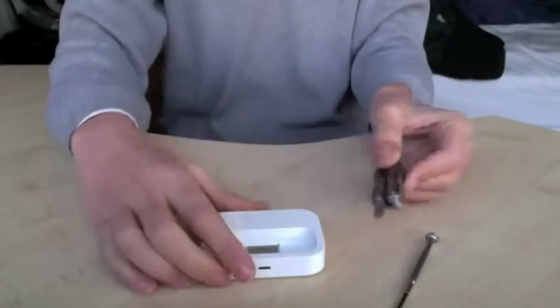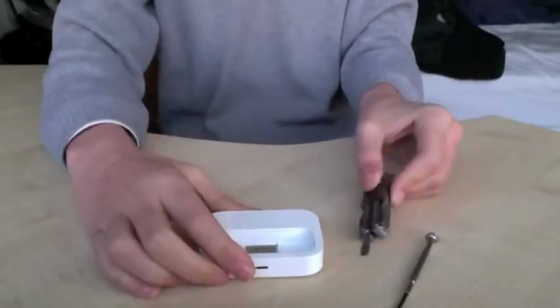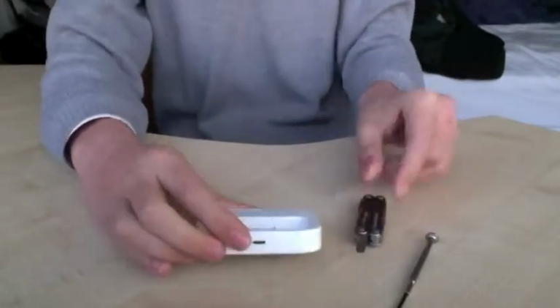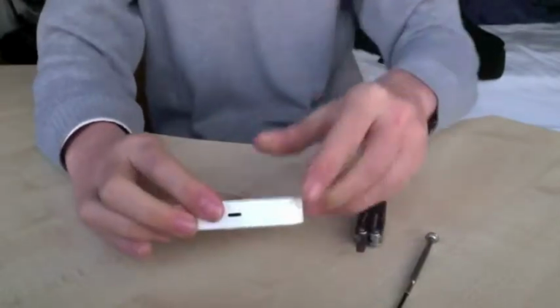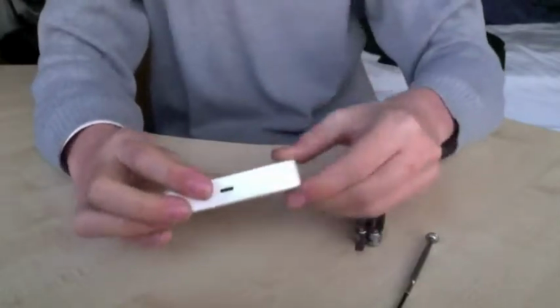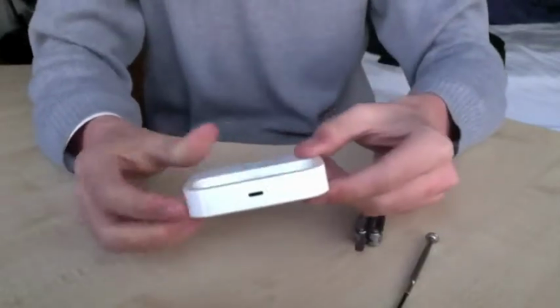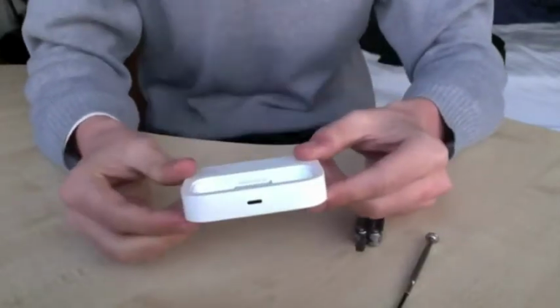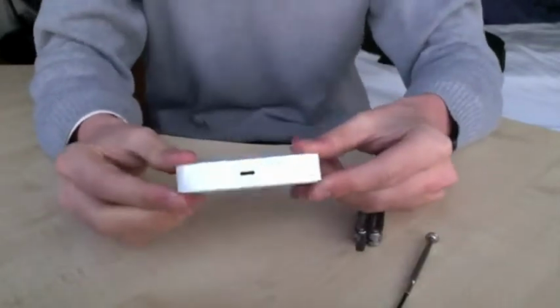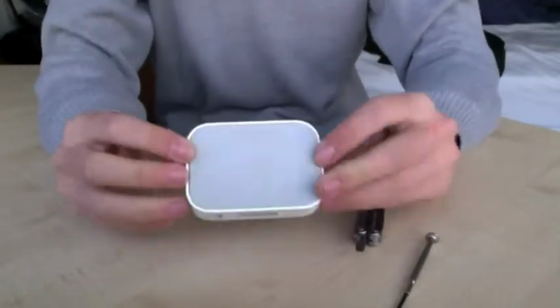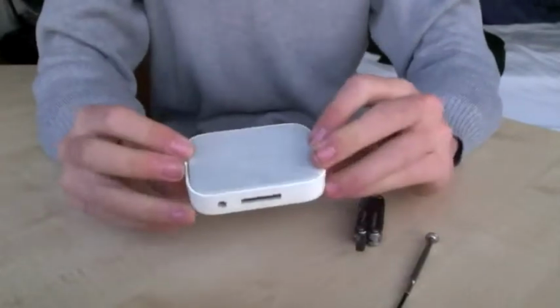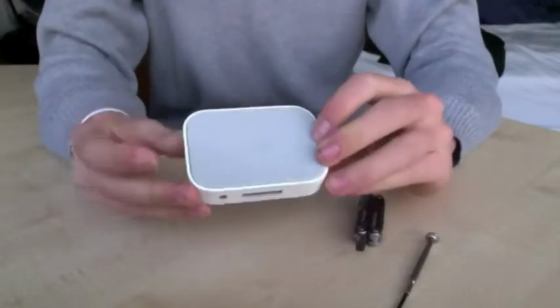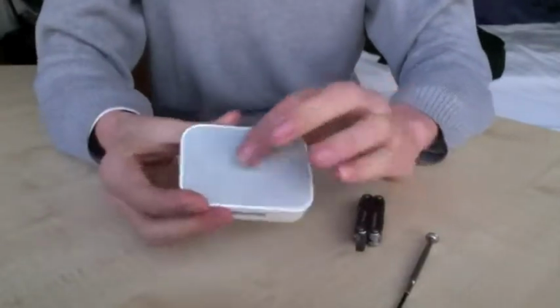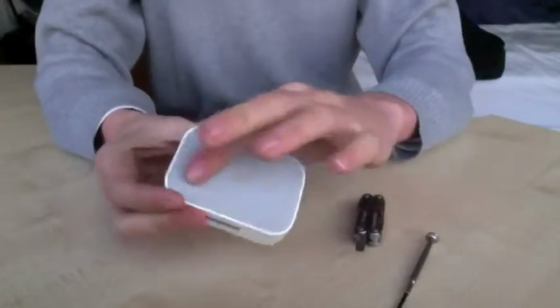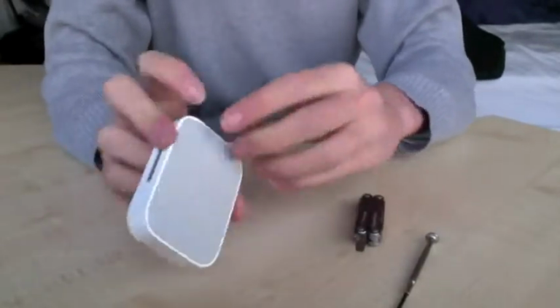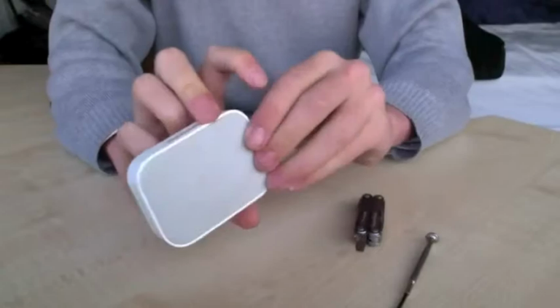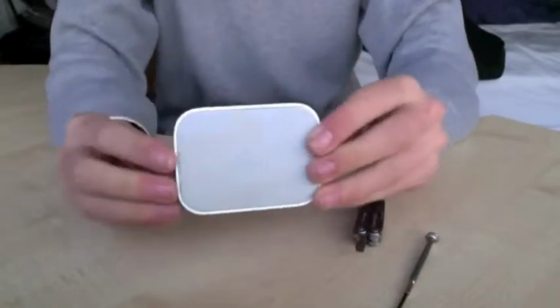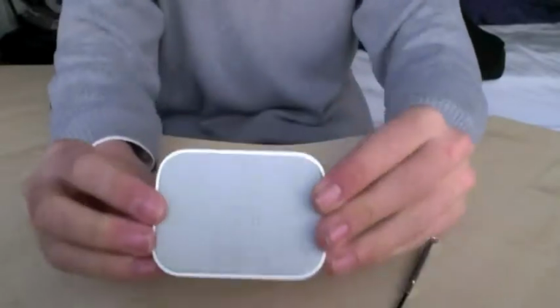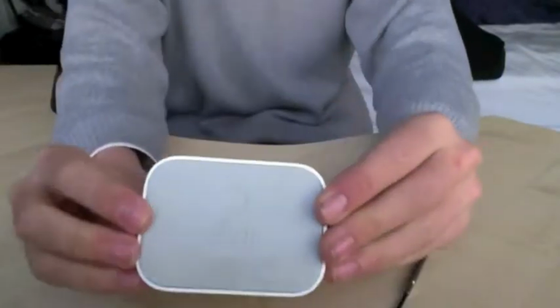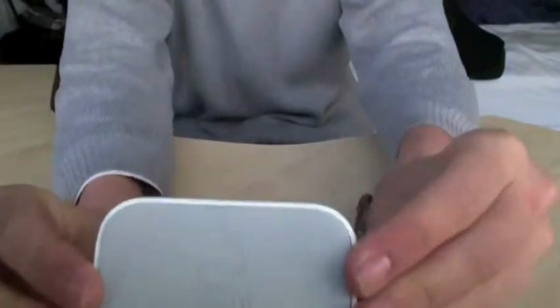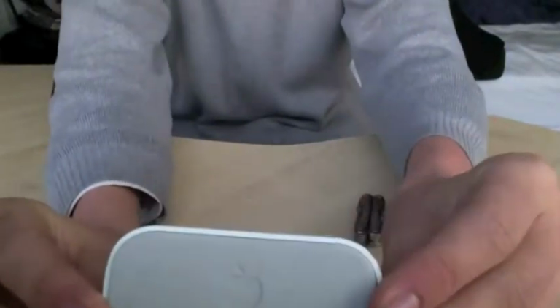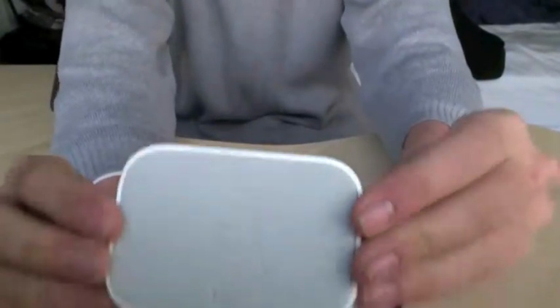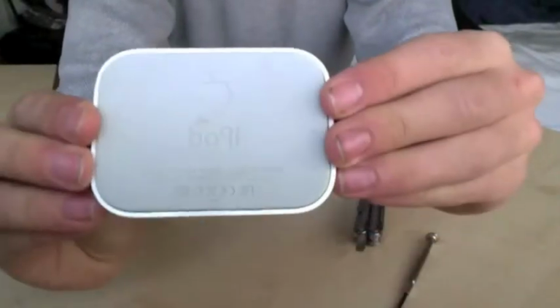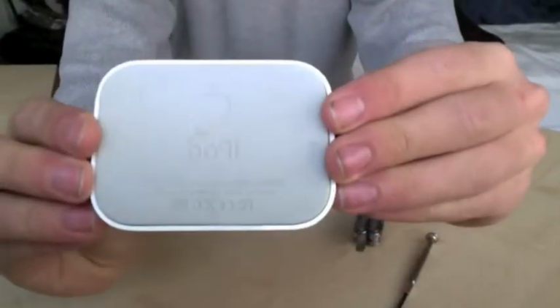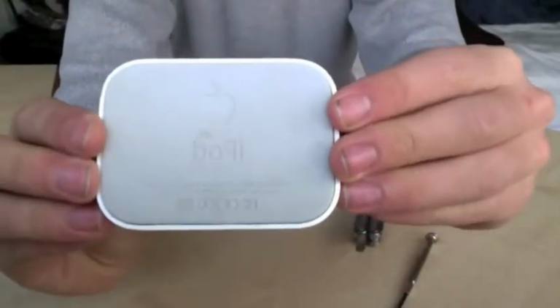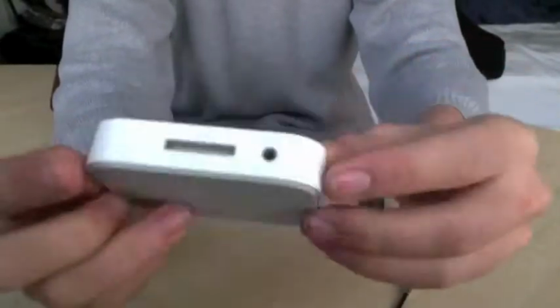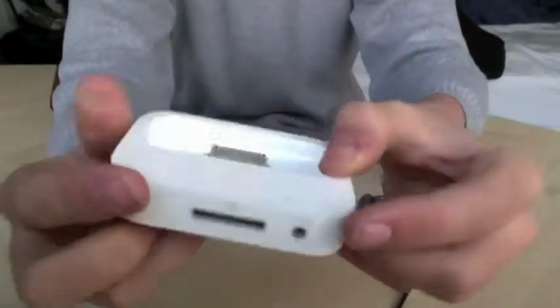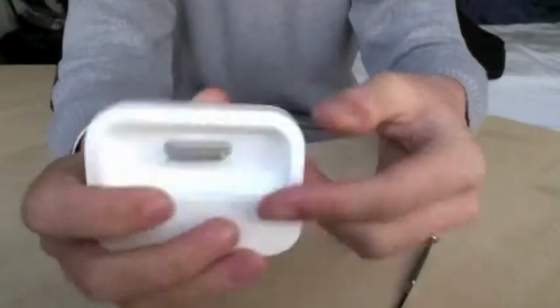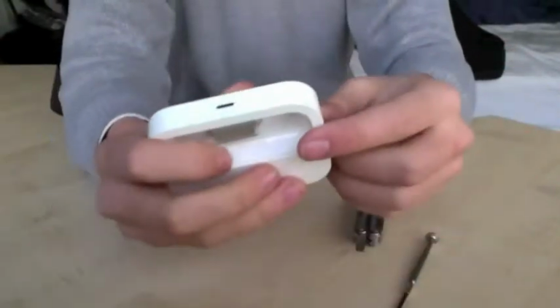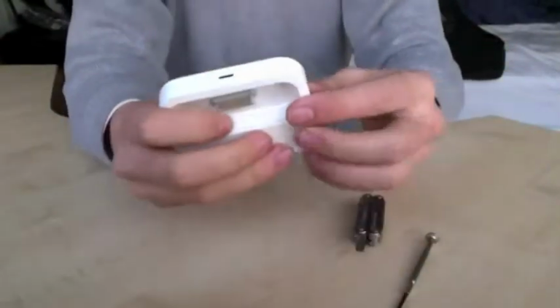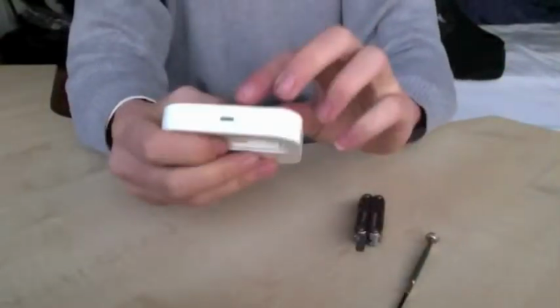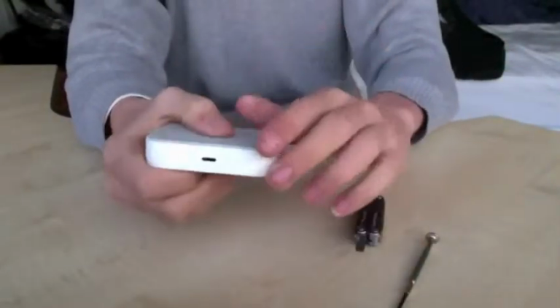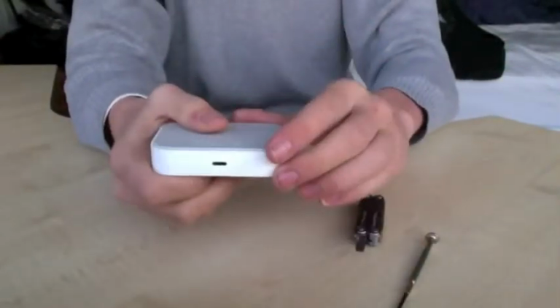Because it's Apple design, there are no visible screws — it's just a nice matte finish. But there are screws because they're hidden.